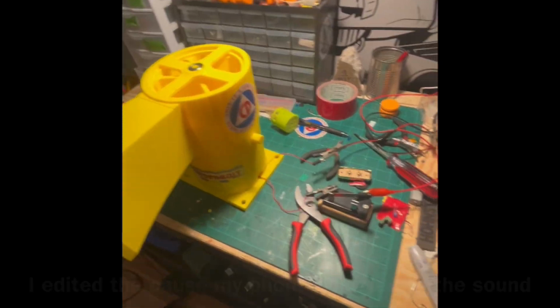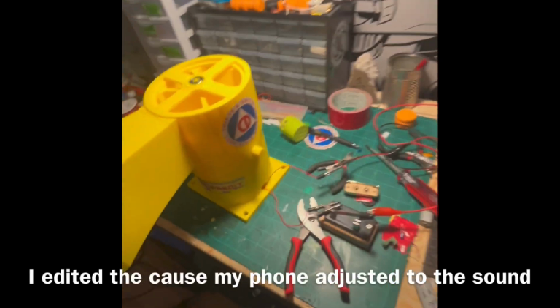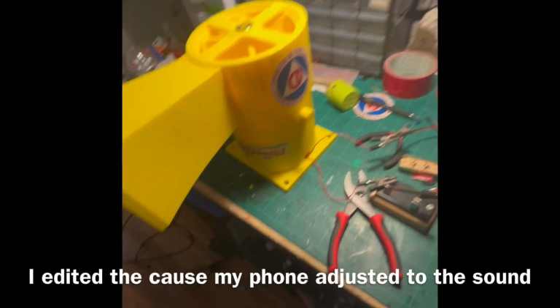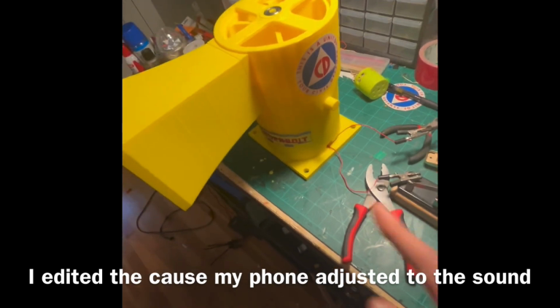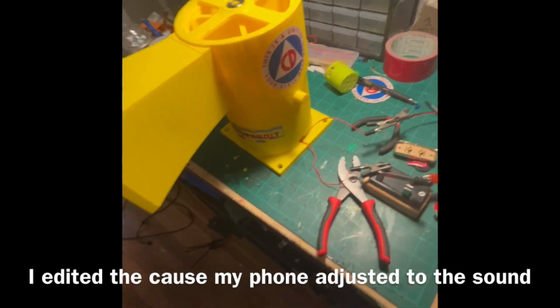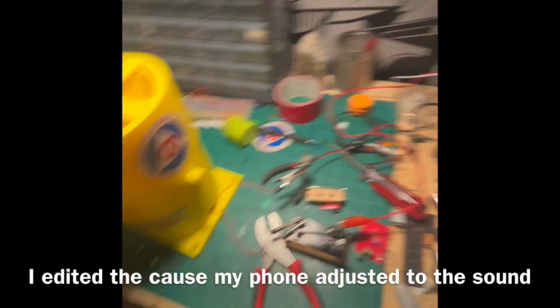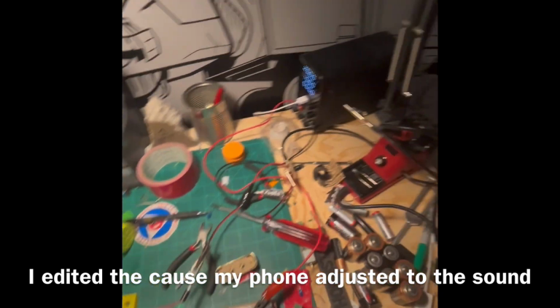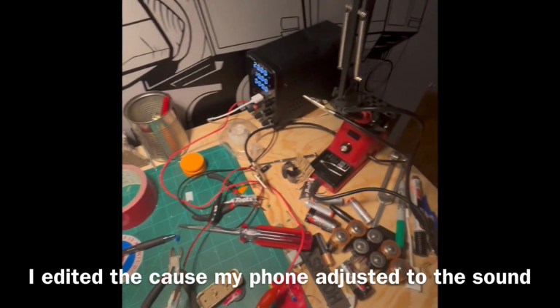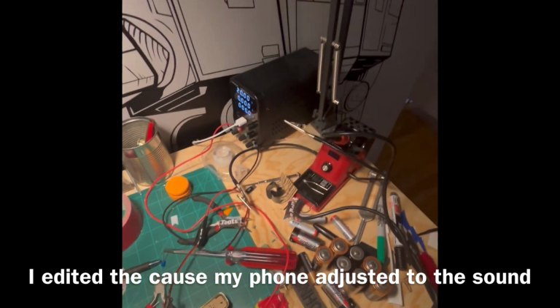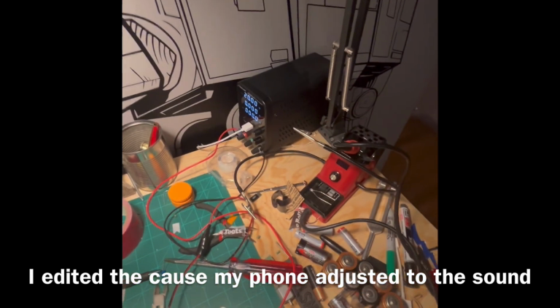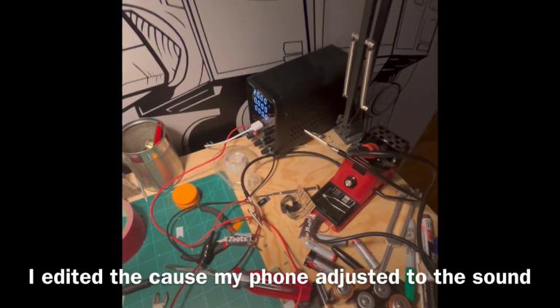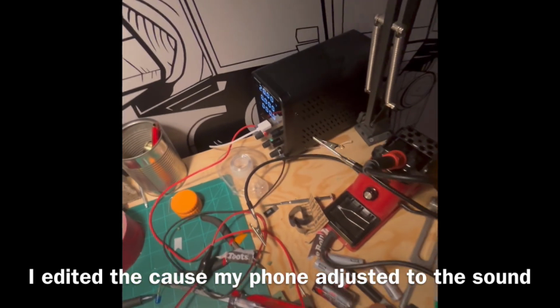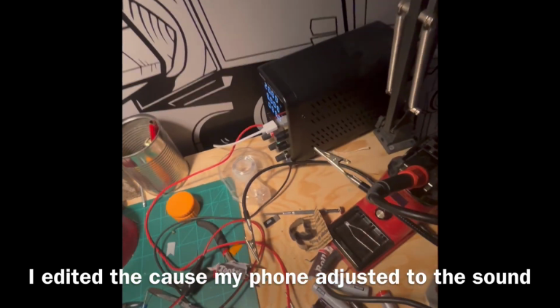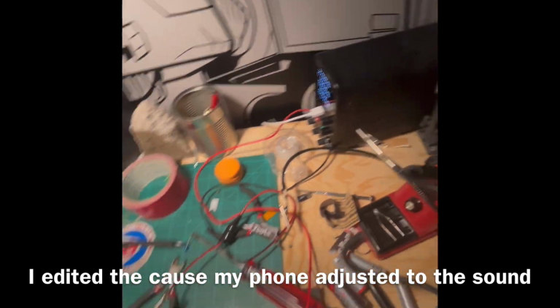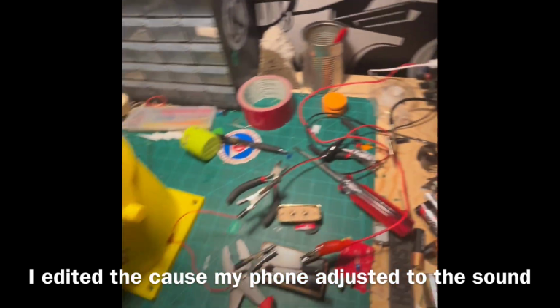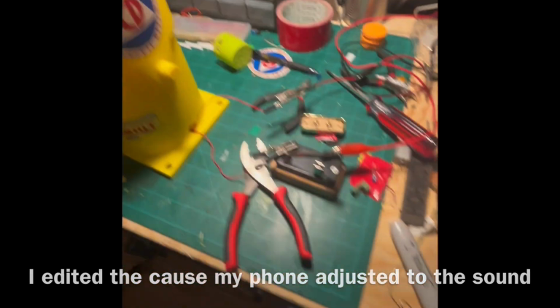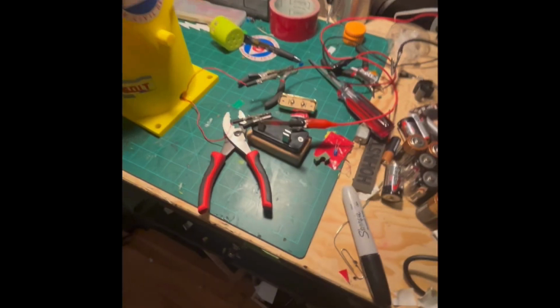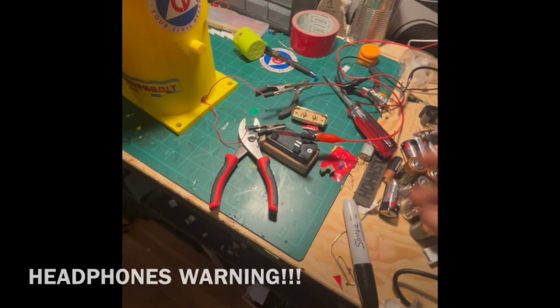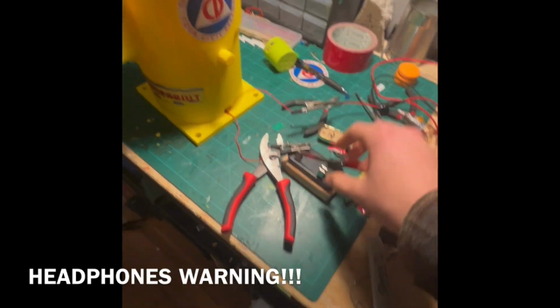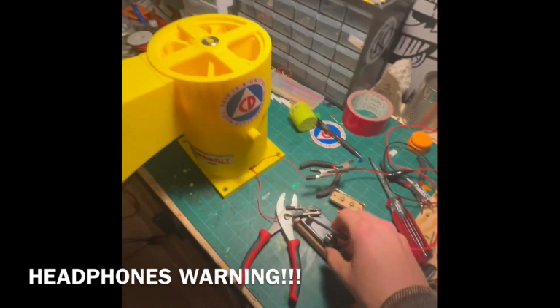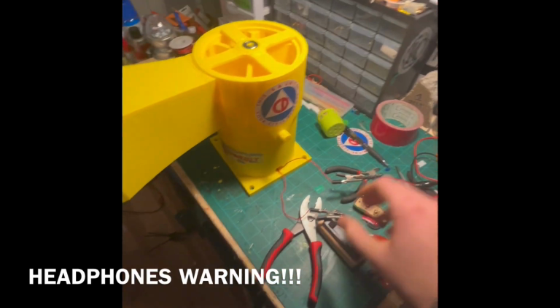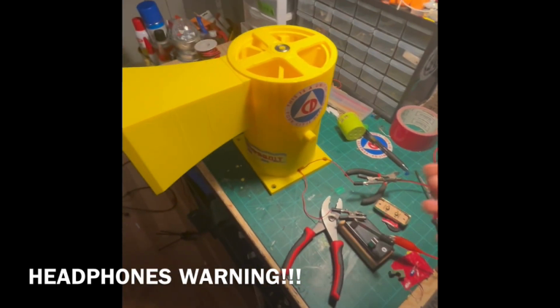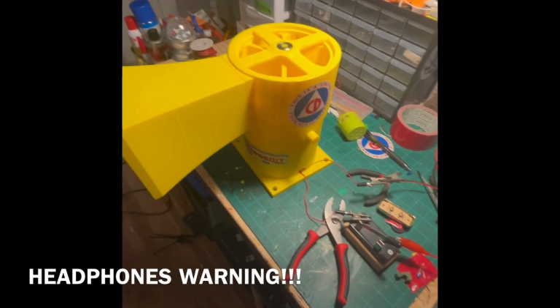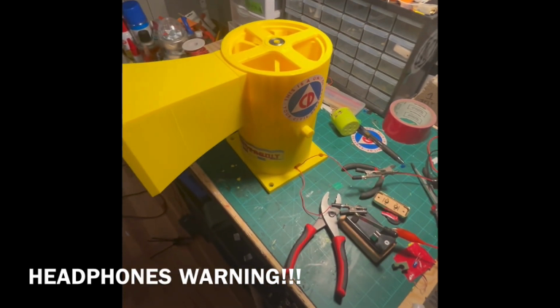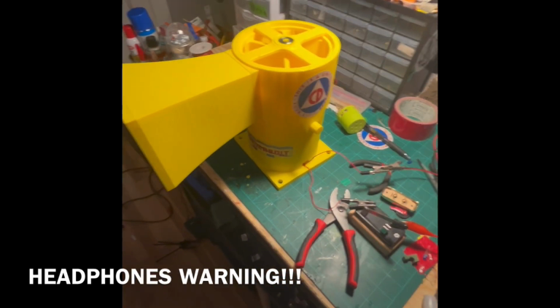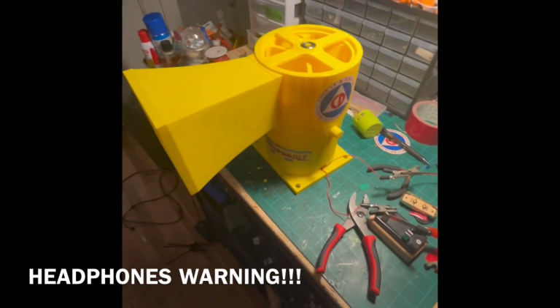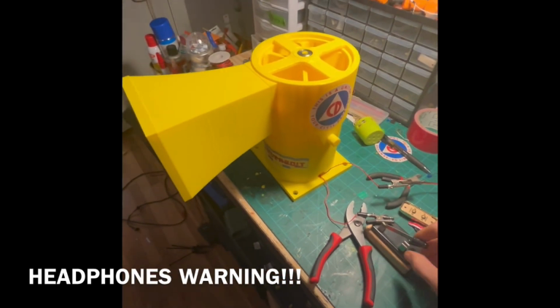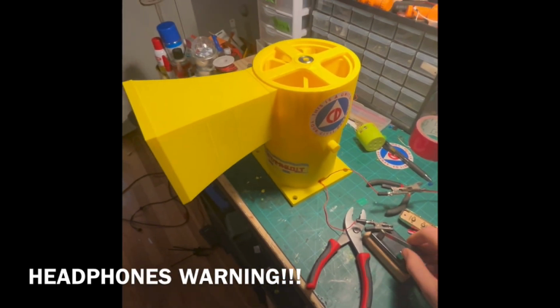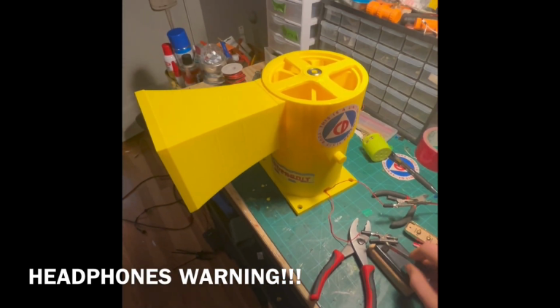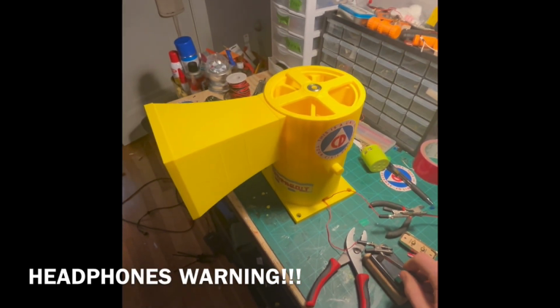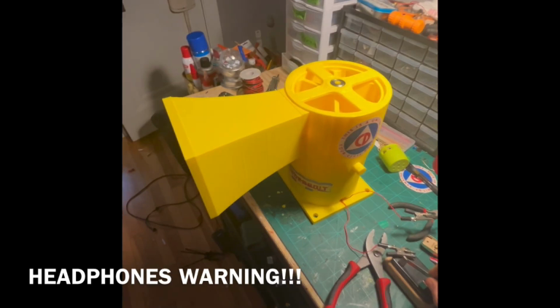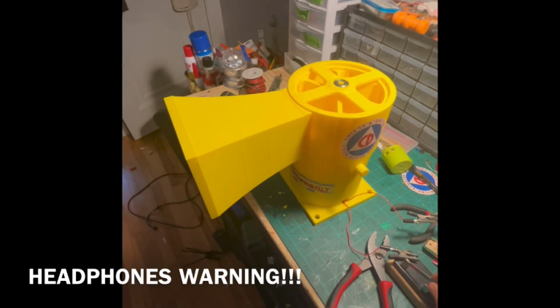This is full power for the motor — twenty volts, ten amps. This is where I have to put ear protection in.